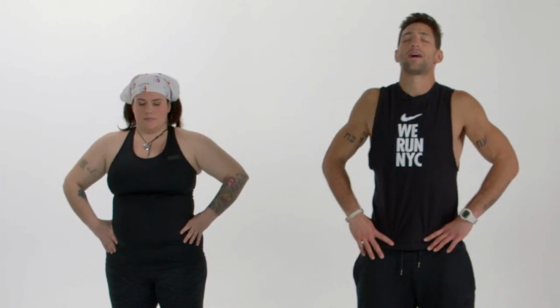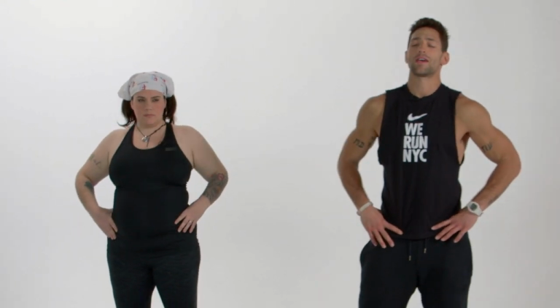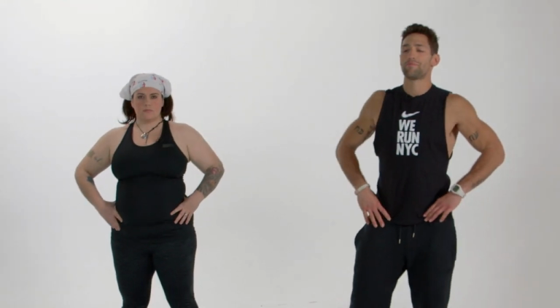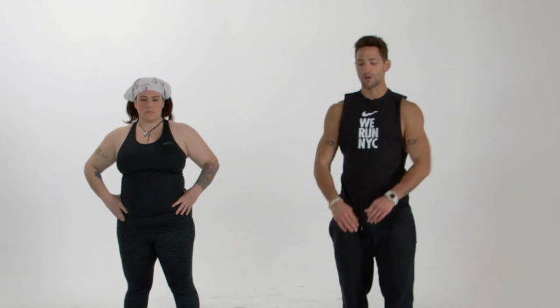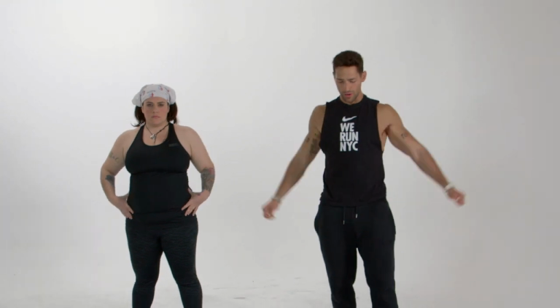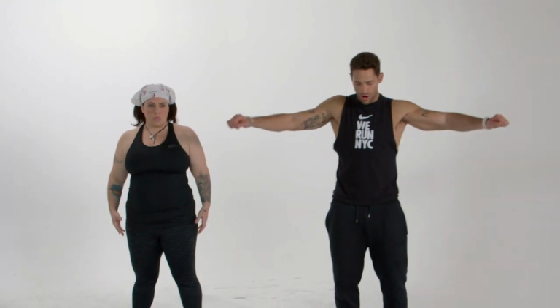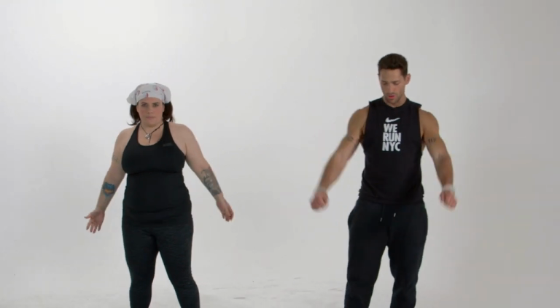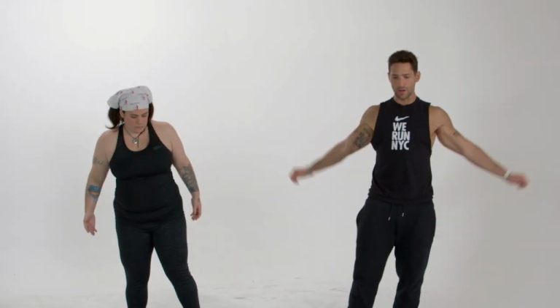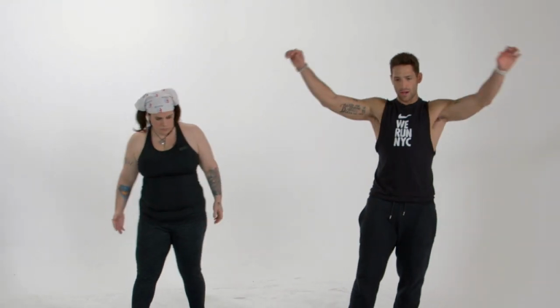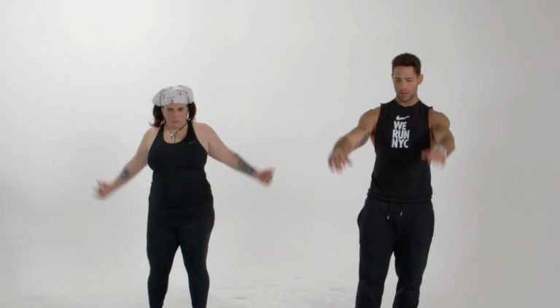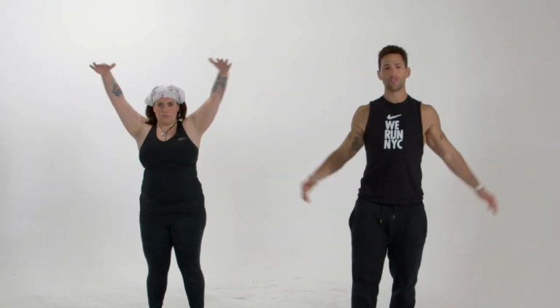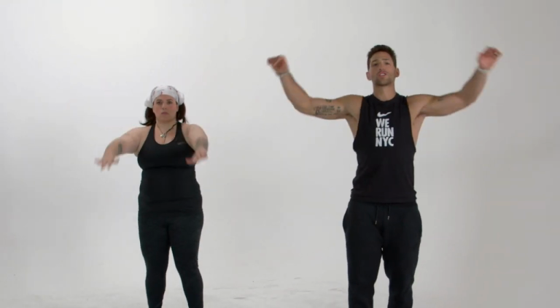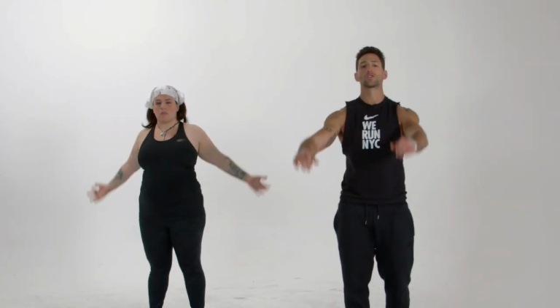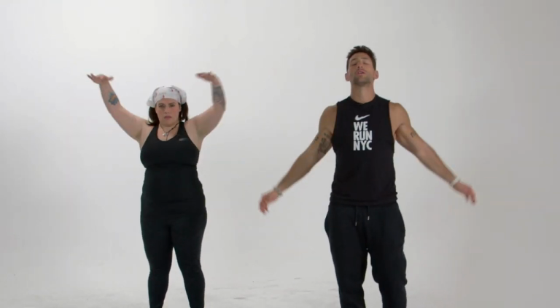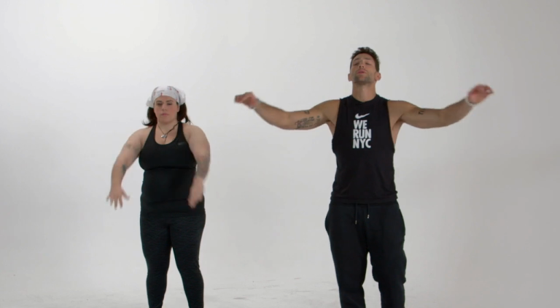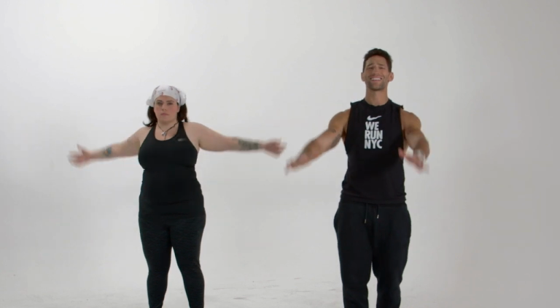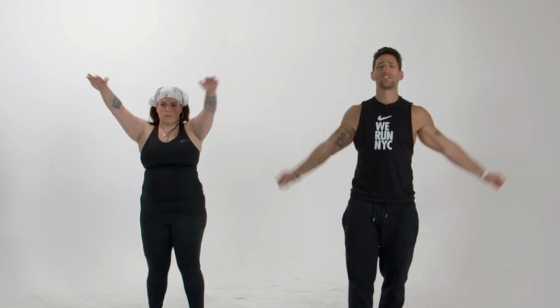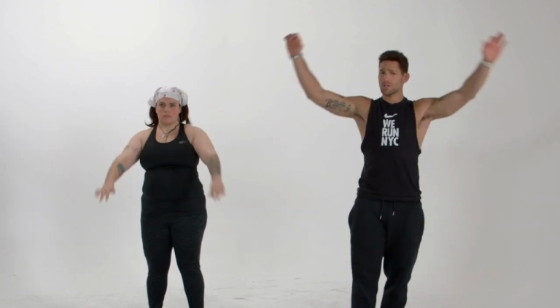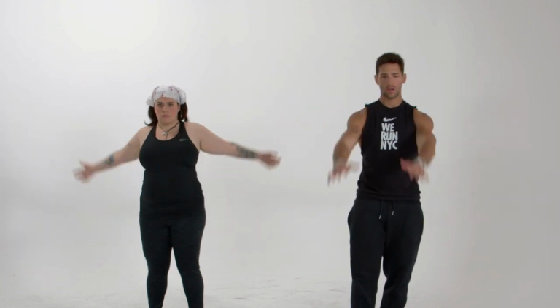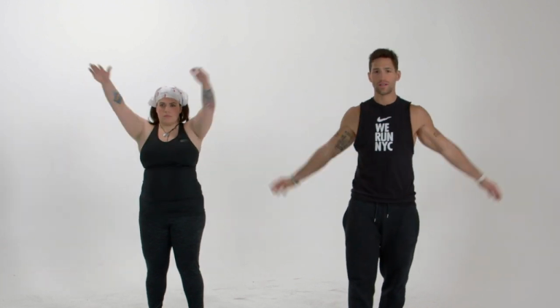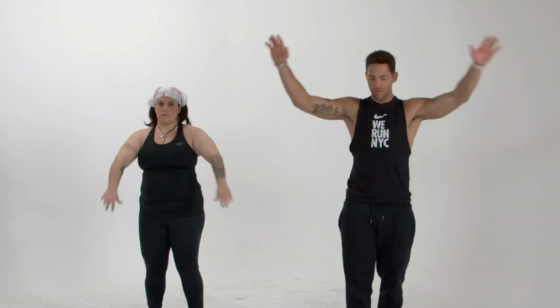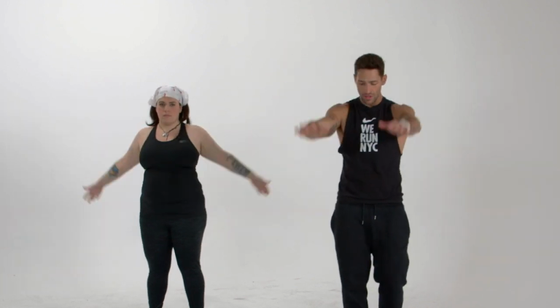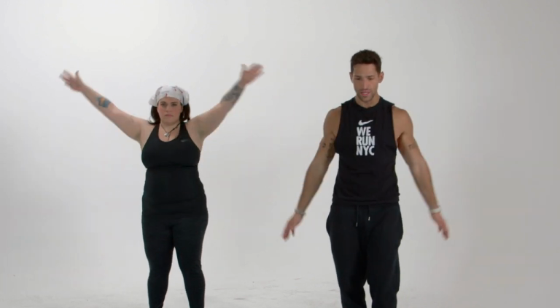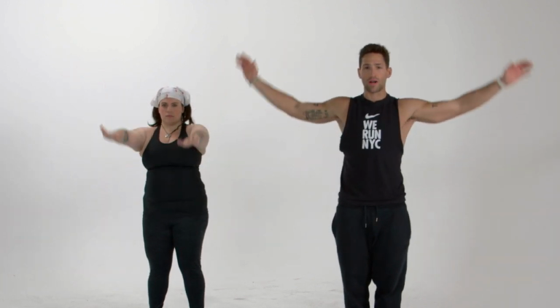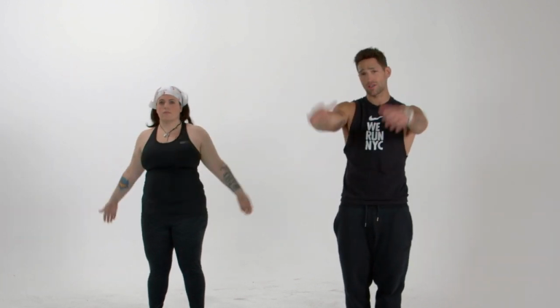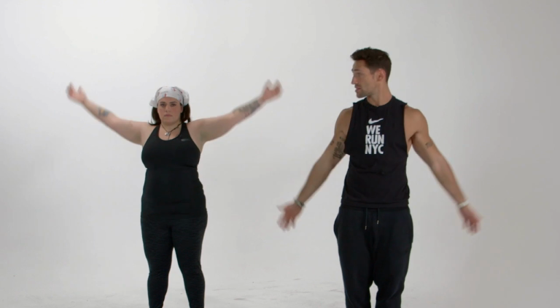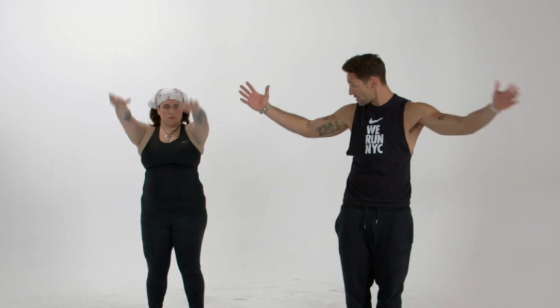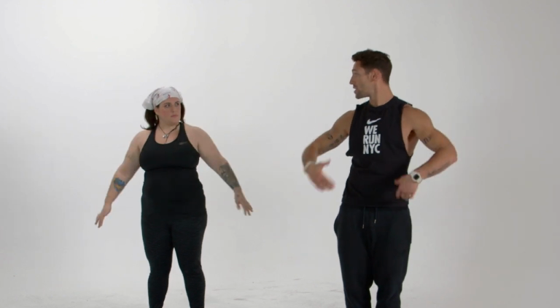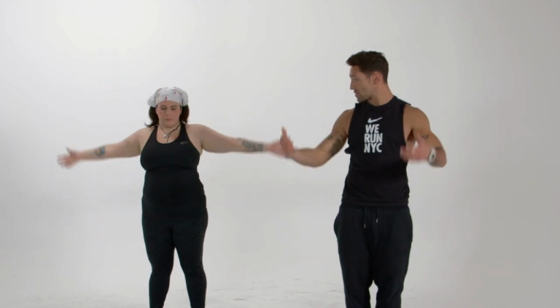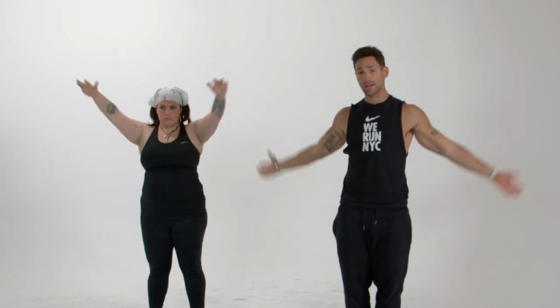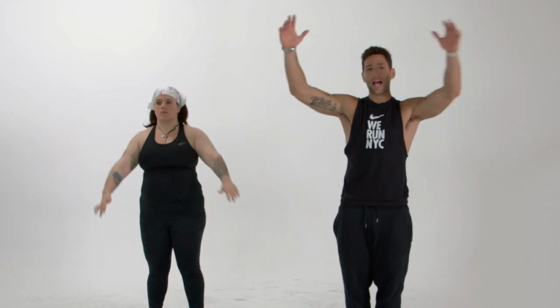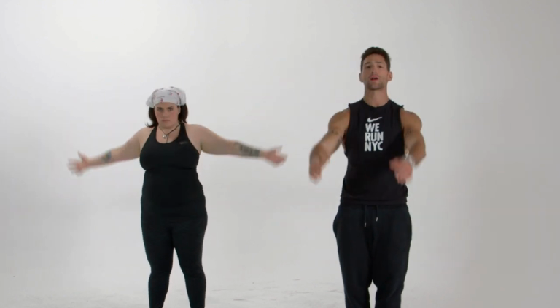Now let's take it a little bit bigger with the arms — let's incorporate the arms now. Still feeling this in our shoulders, keeping our neck nice and loose. No tightness. Everything is supposed to be limber as we enter into the other videos and start getting into the actual workout.